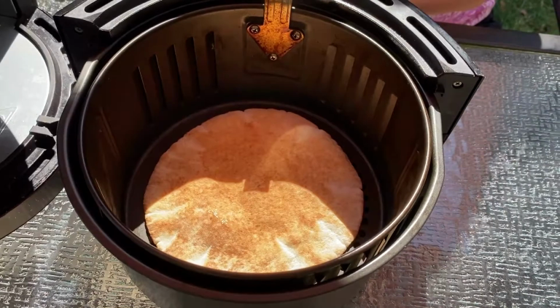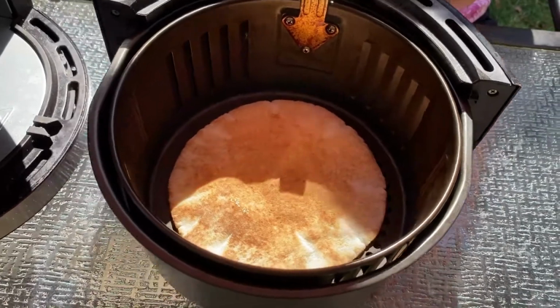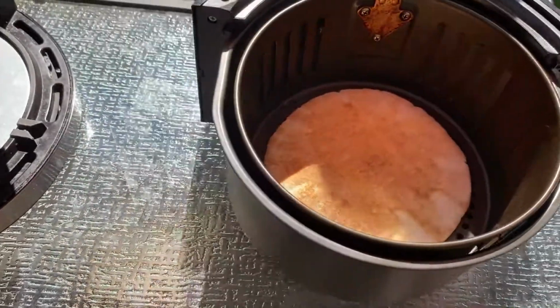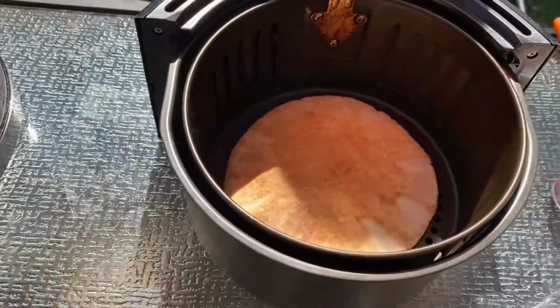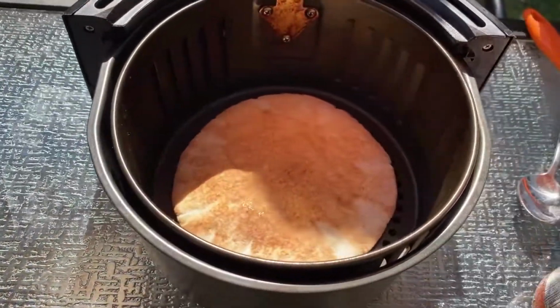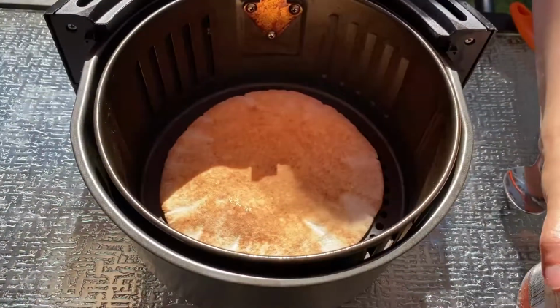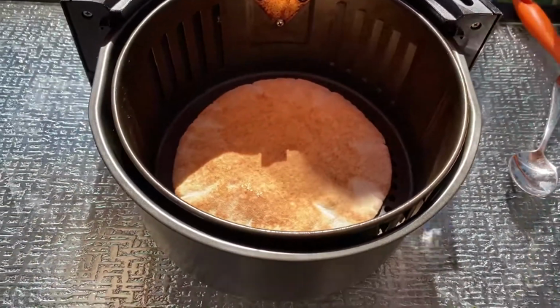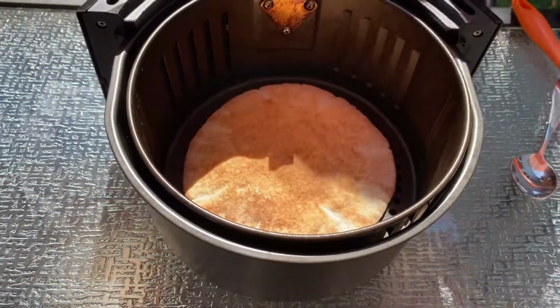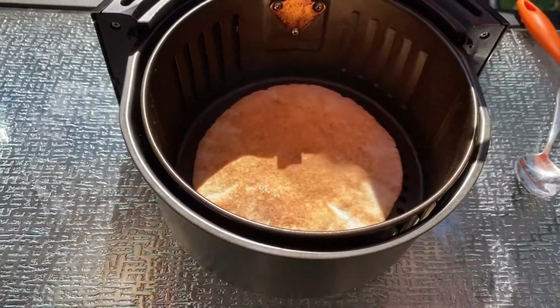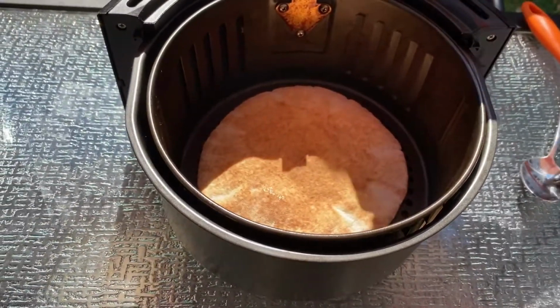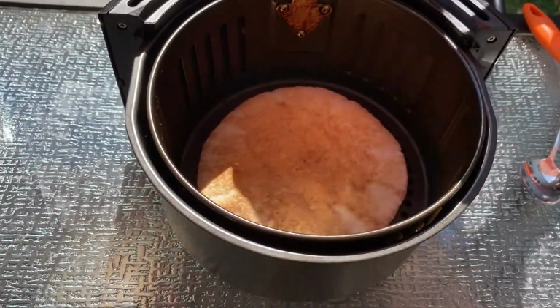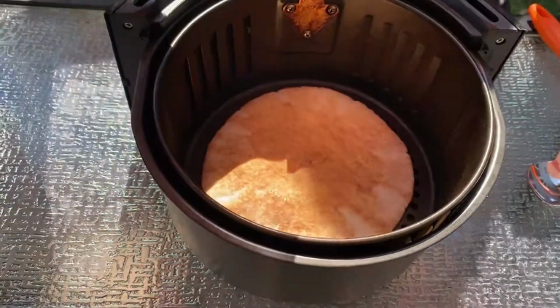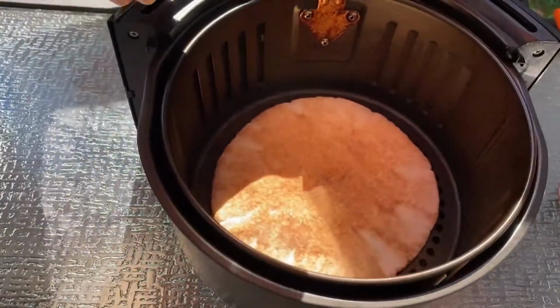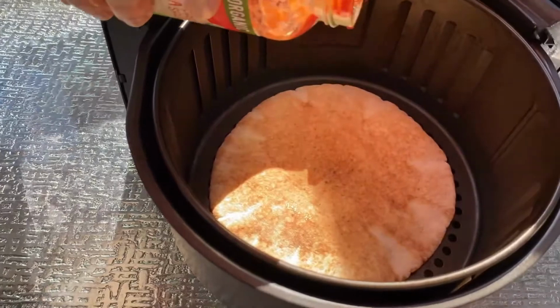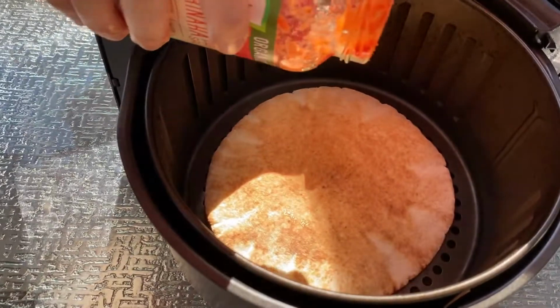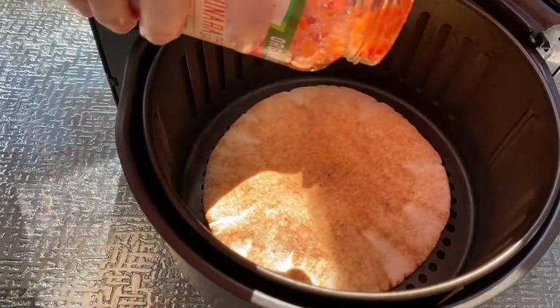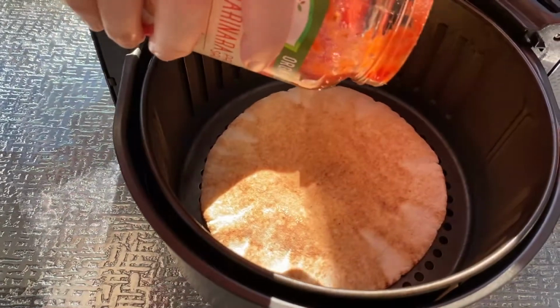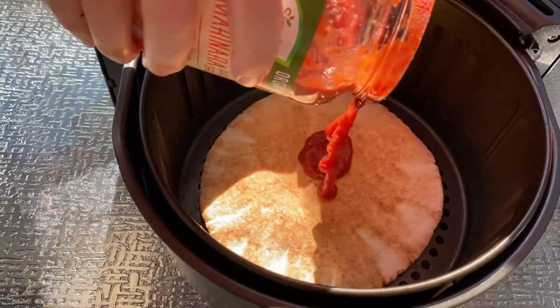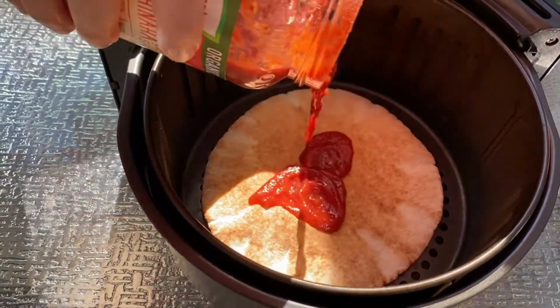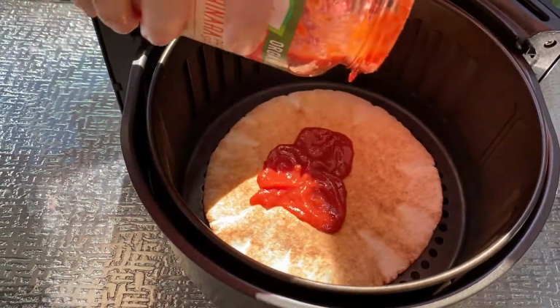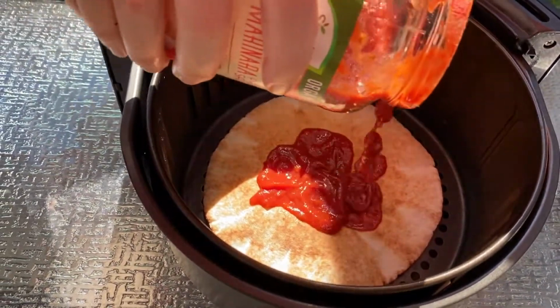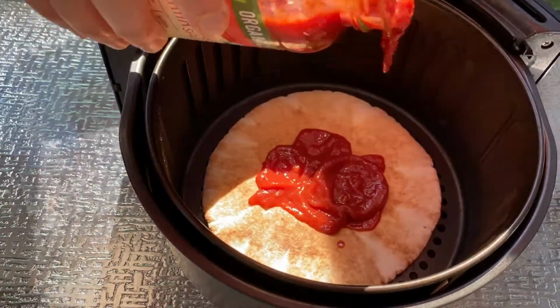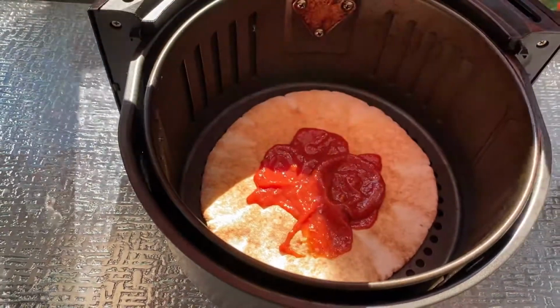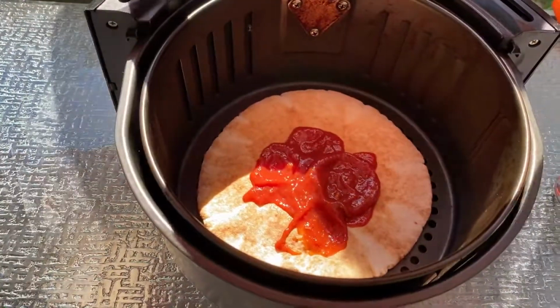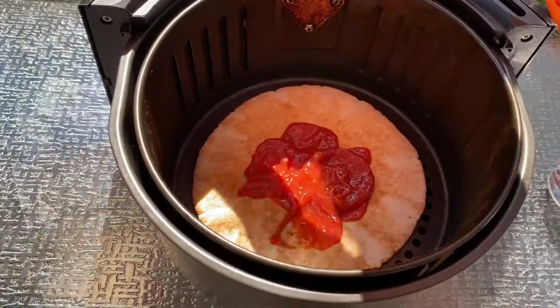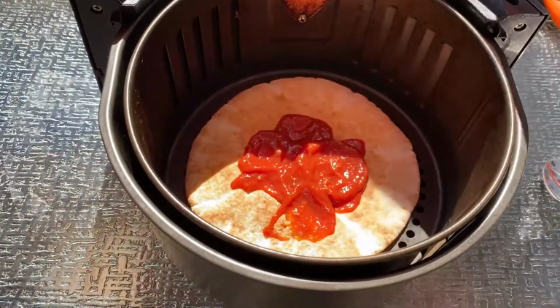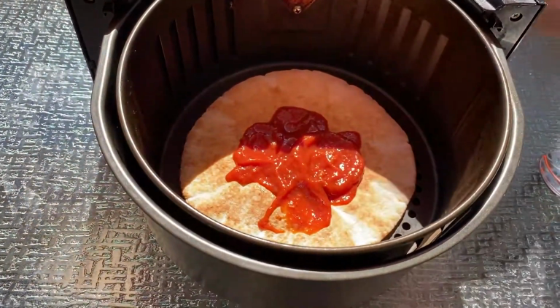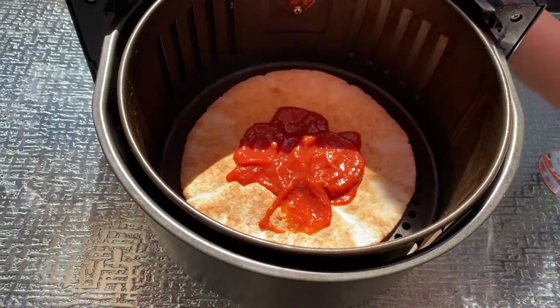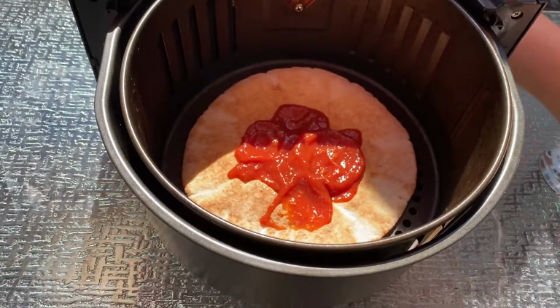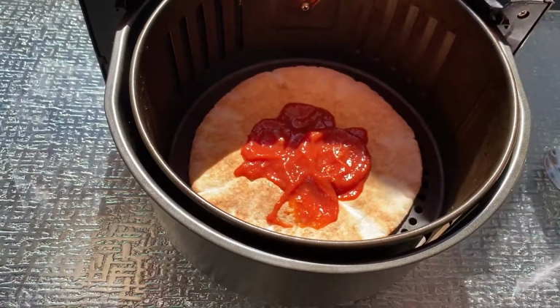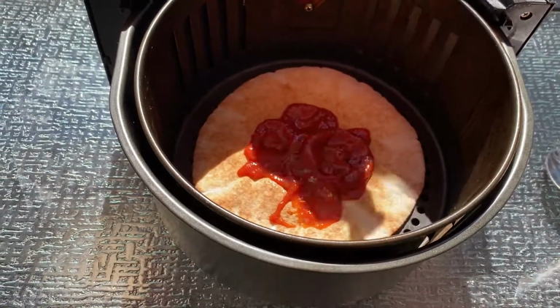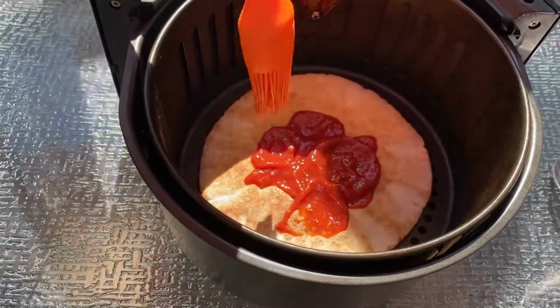Next we'll brush the pita with the tomato sauce. Let's pour a little tomato sauce on the pita and spread it evenly.